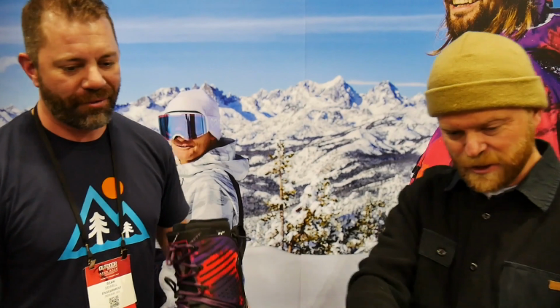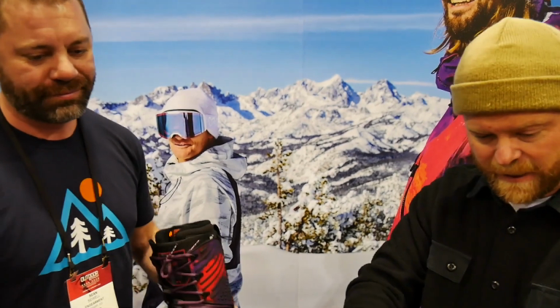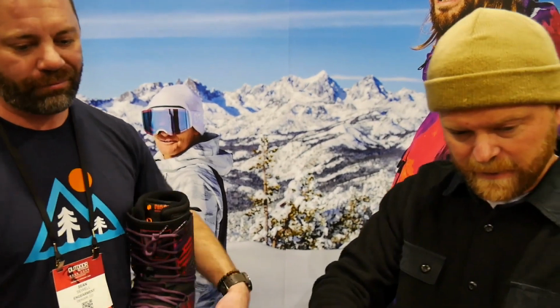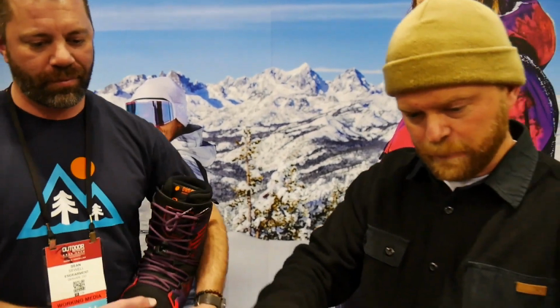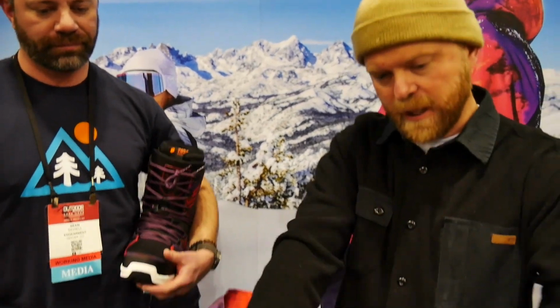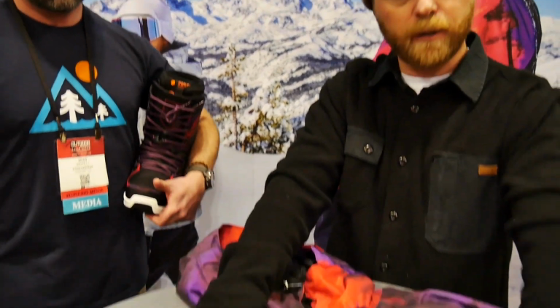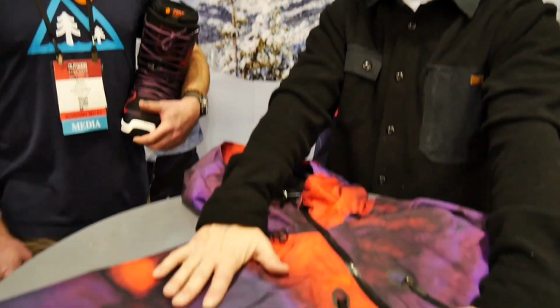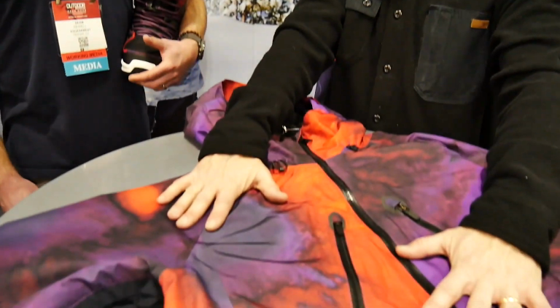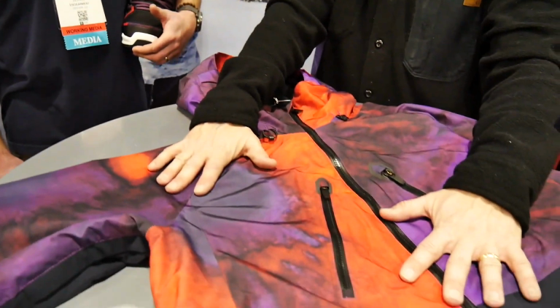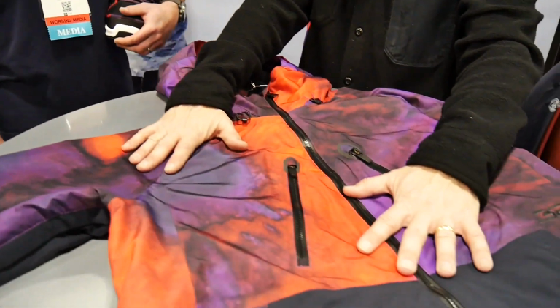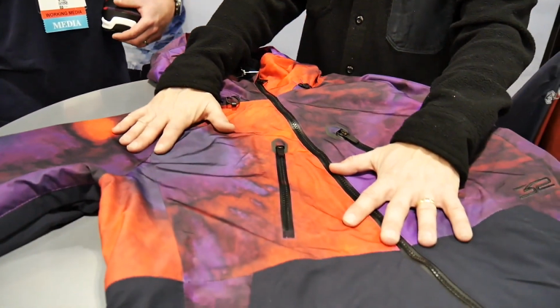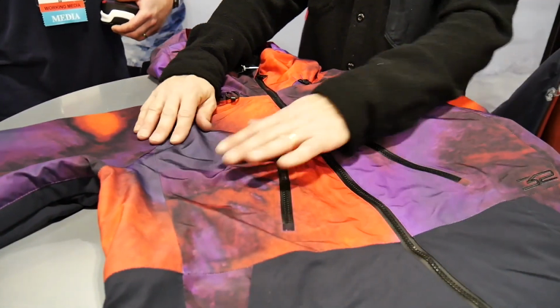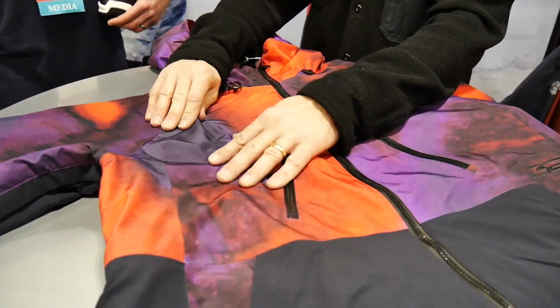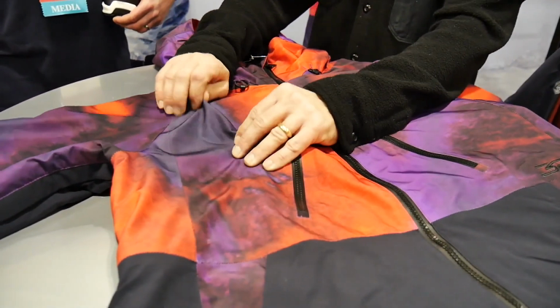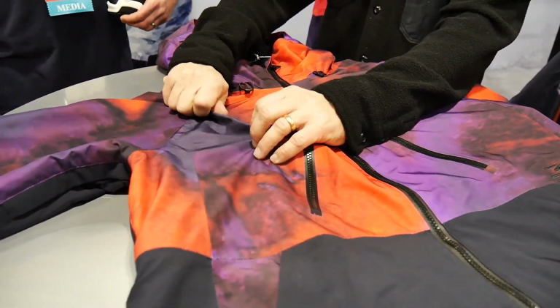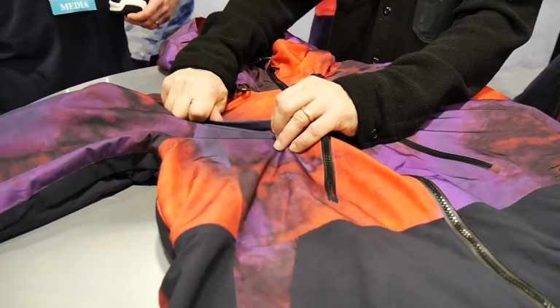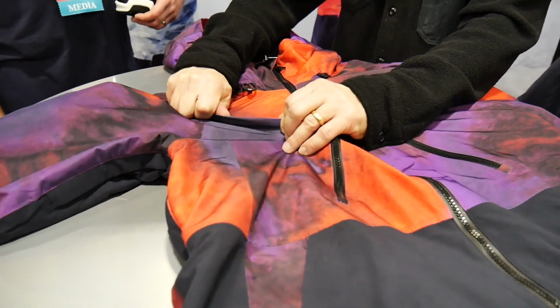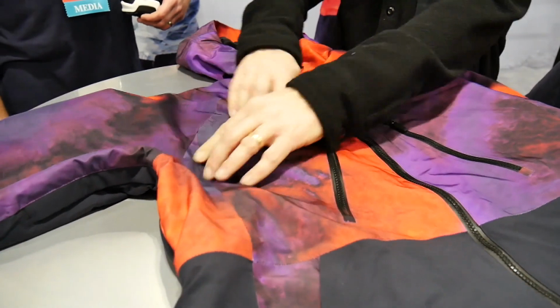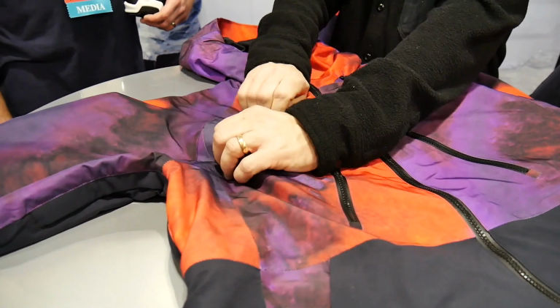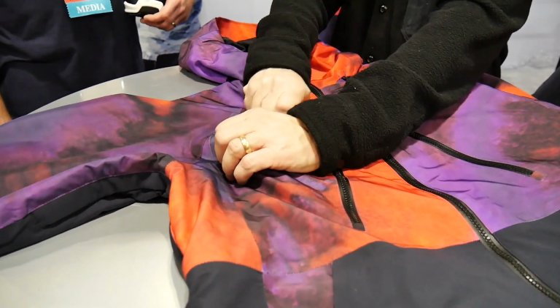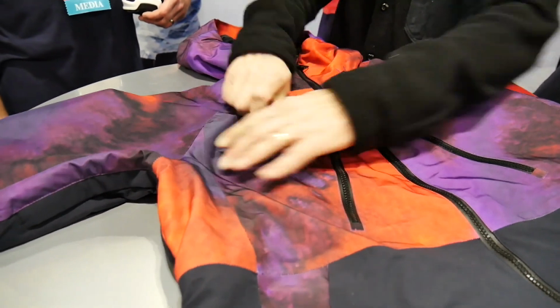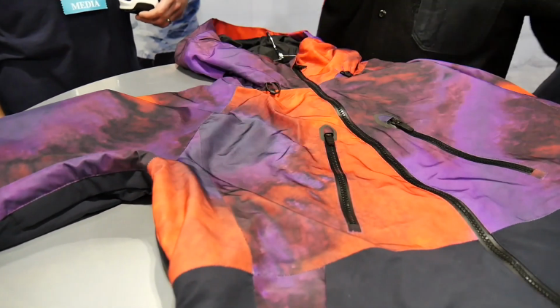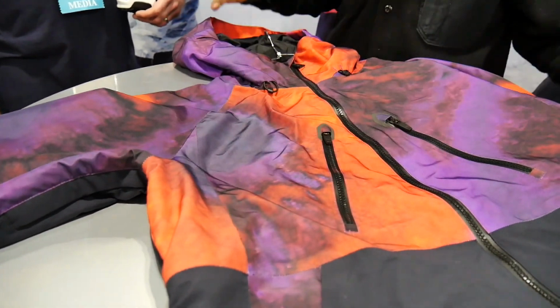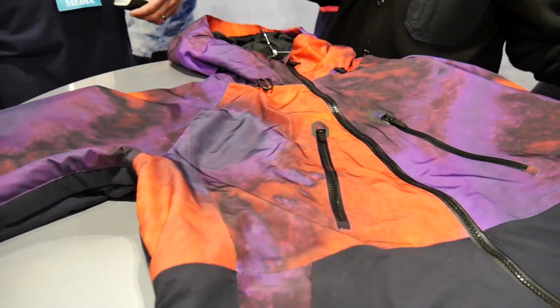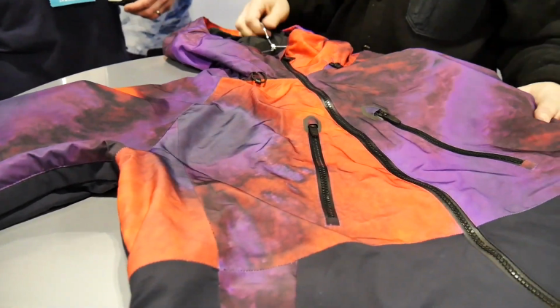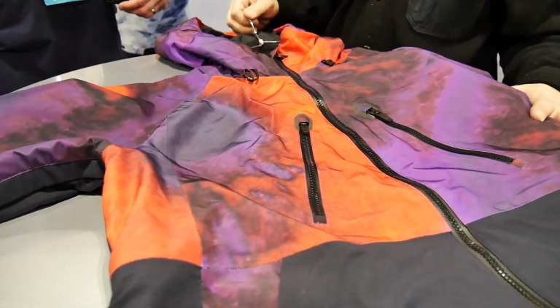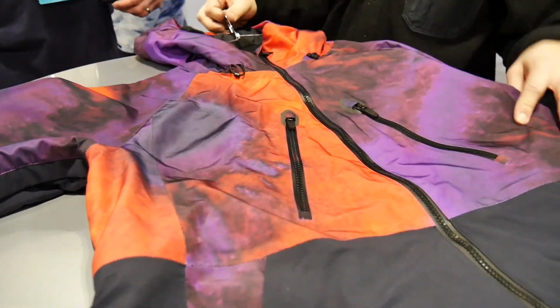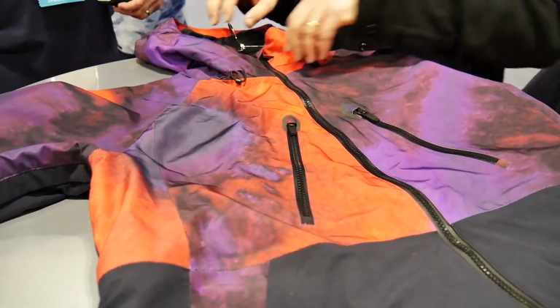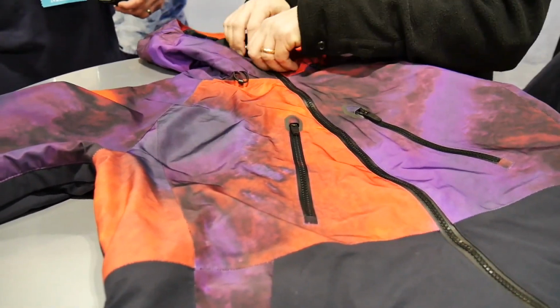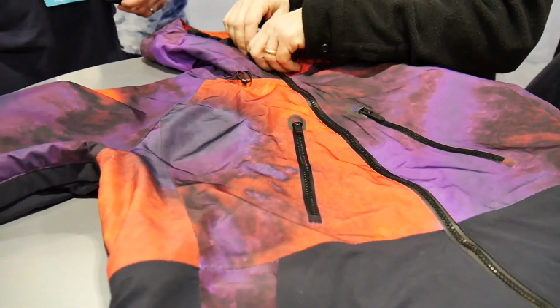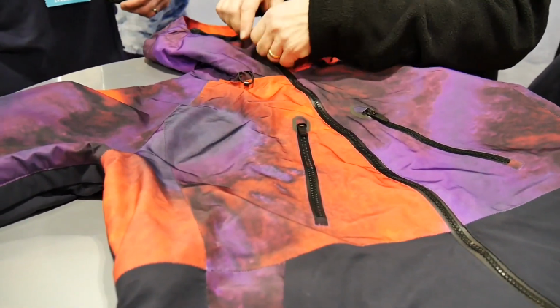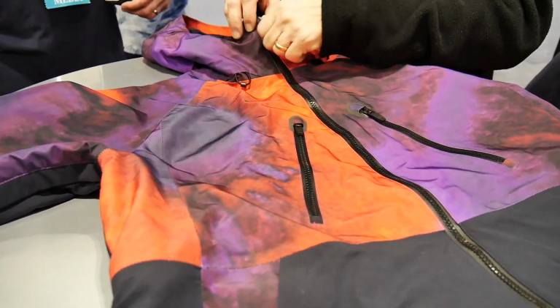The jacket has 30K waterproofing, 30K breathability, fully taped seams, and full stretch in all directions. It's exactly what you could want and need for riding in the backcountry.